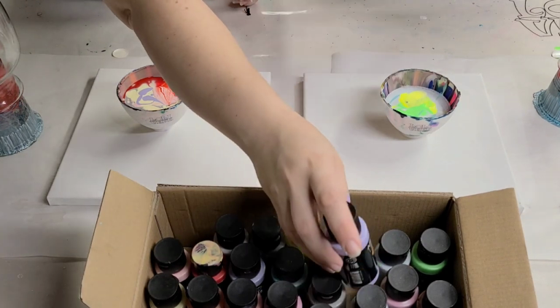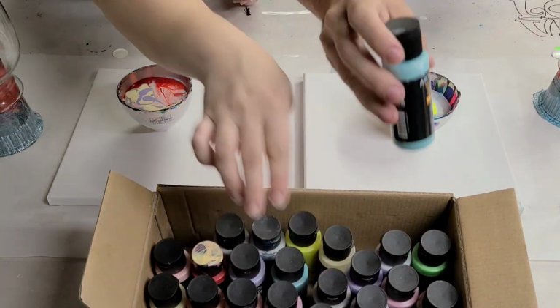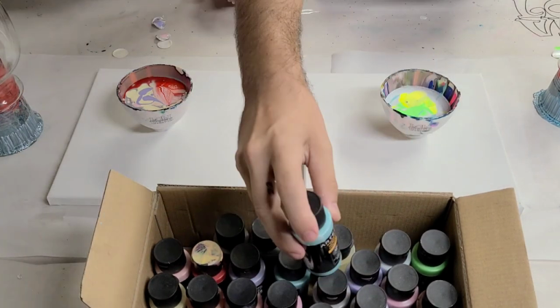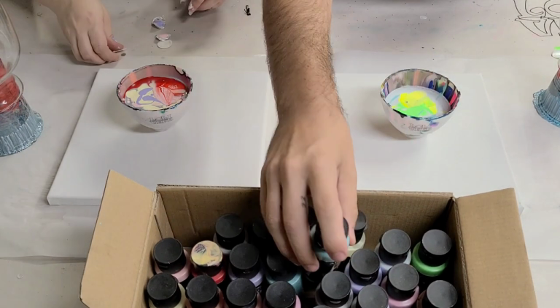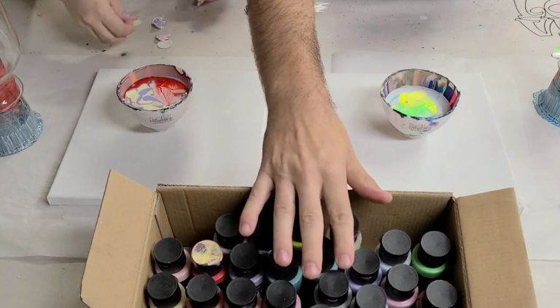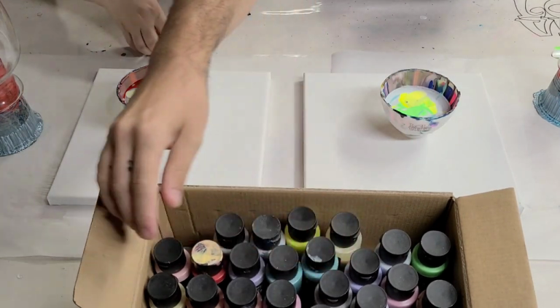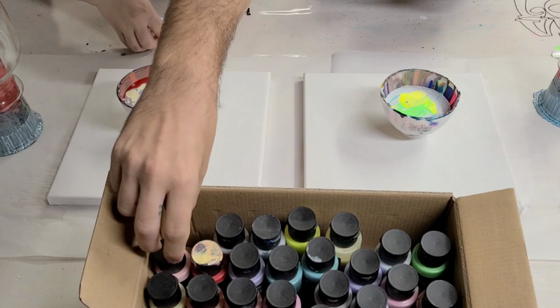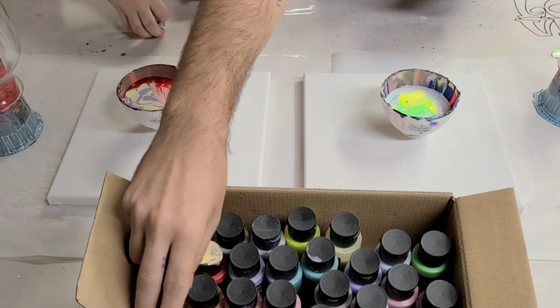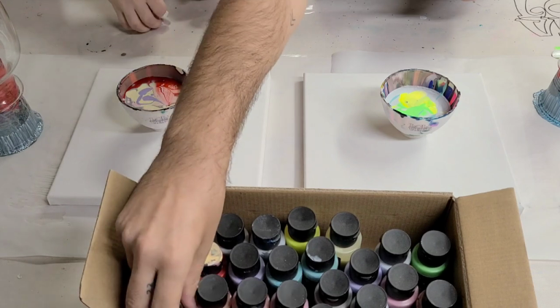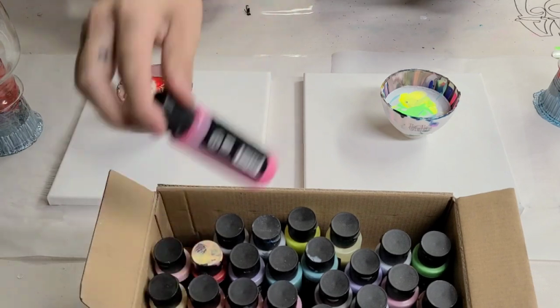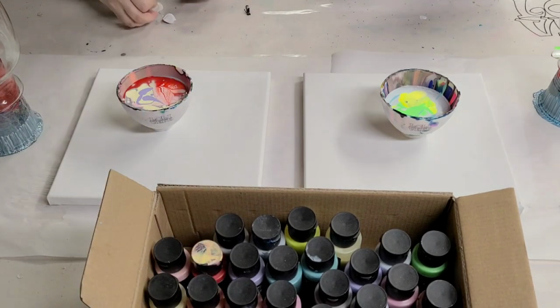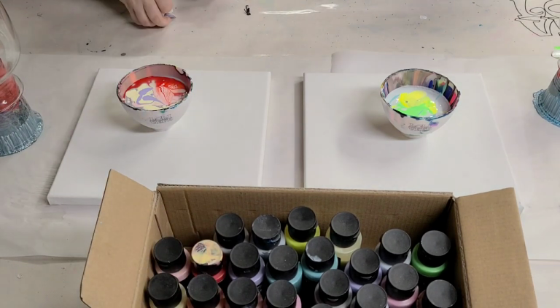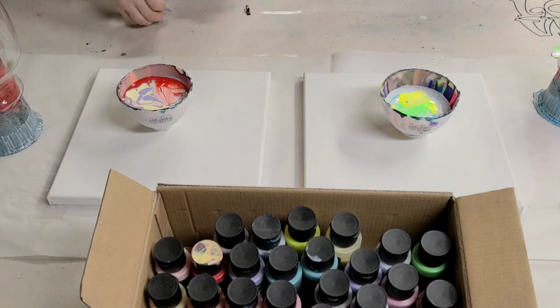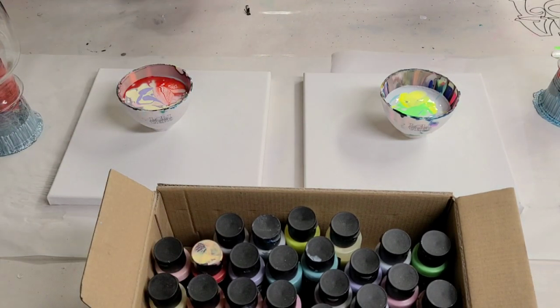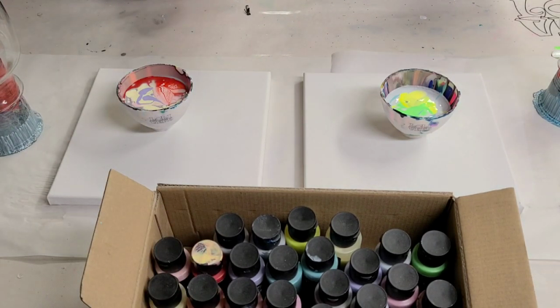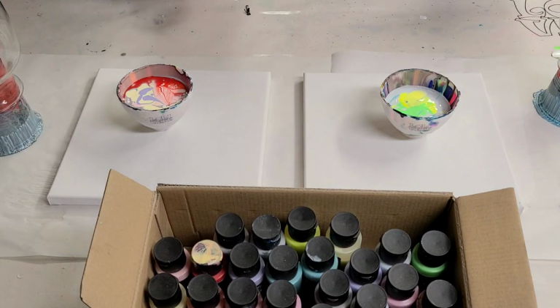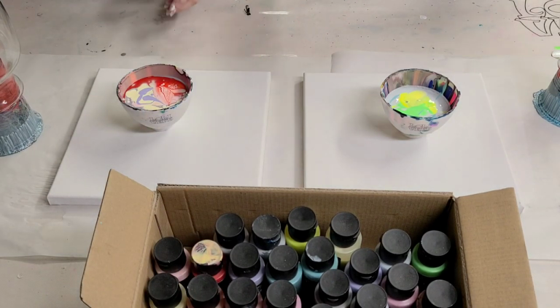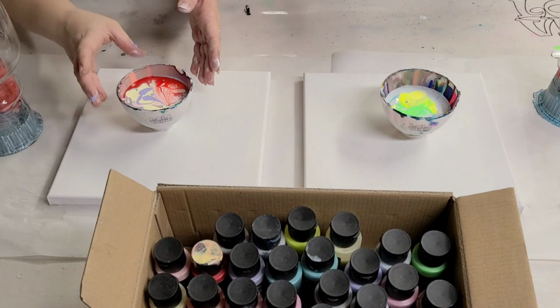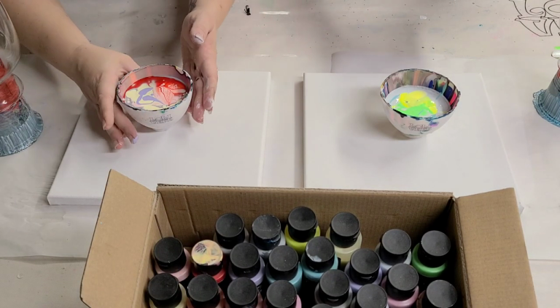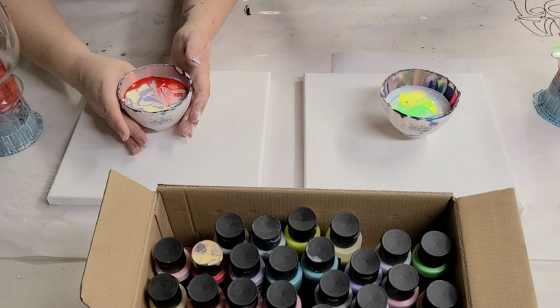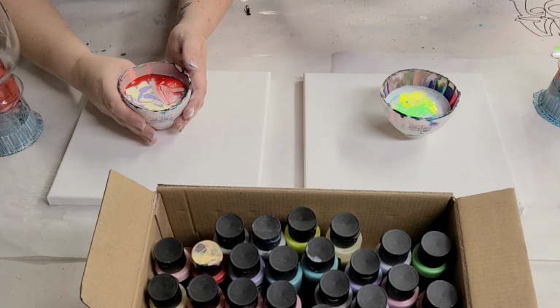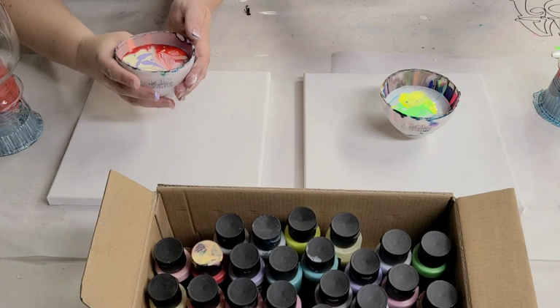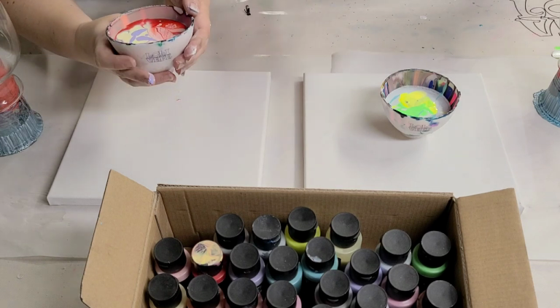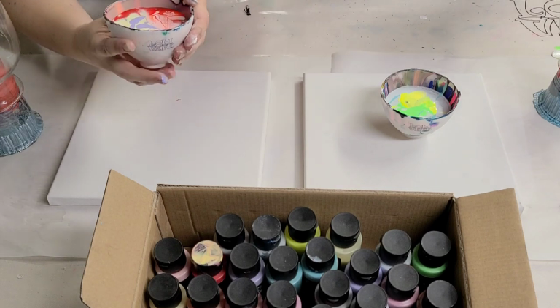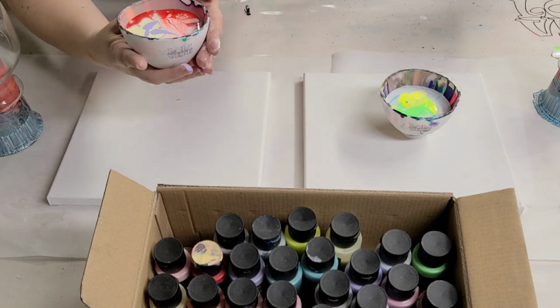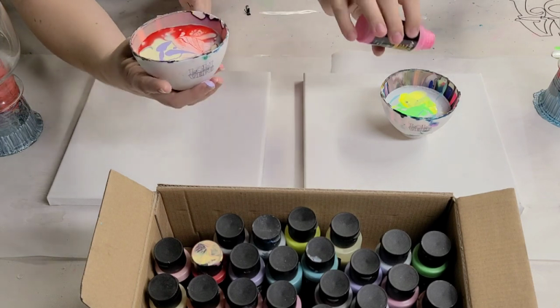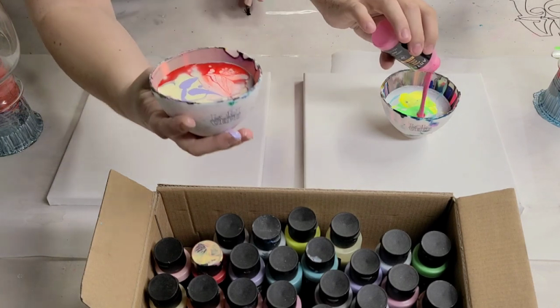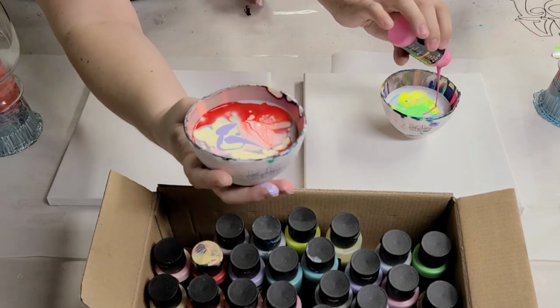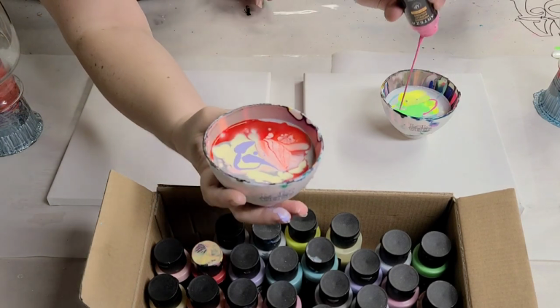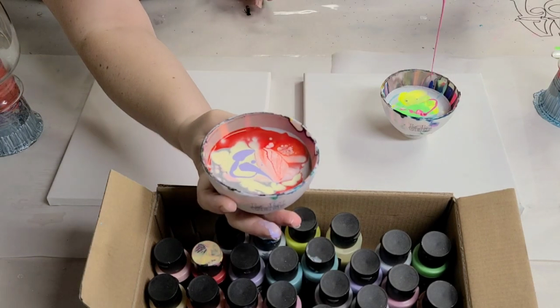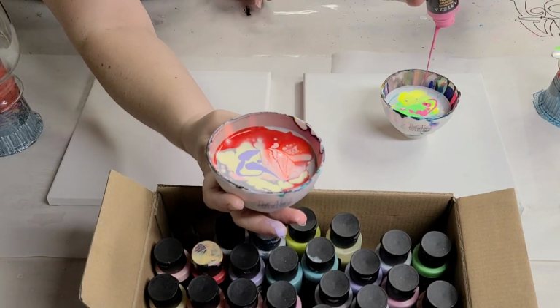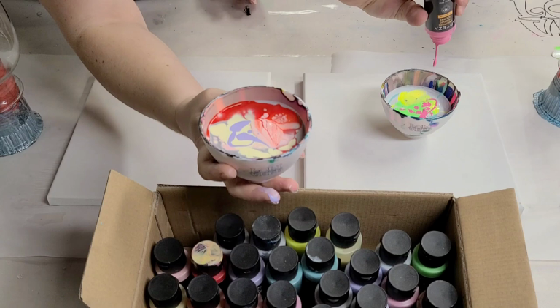I'm done with mine whenever you're ready. We might need to fill up around that same level. Charisse pink. Look at my super cool bowl — I have this crazy cells already occurring.